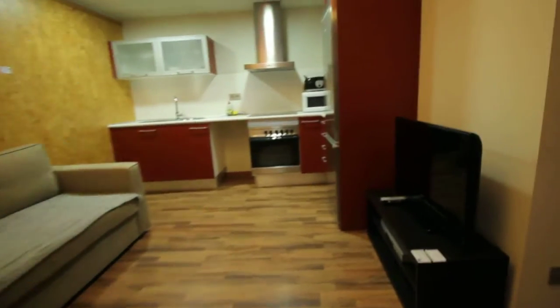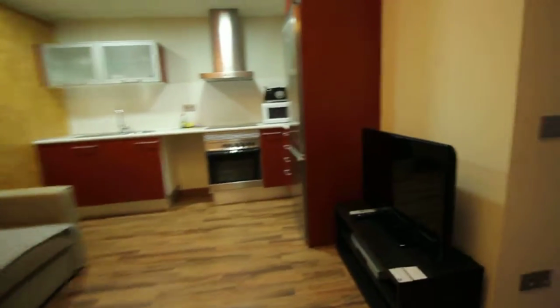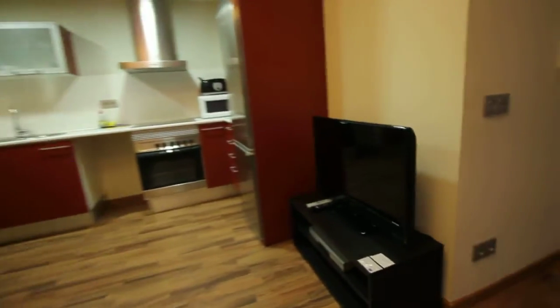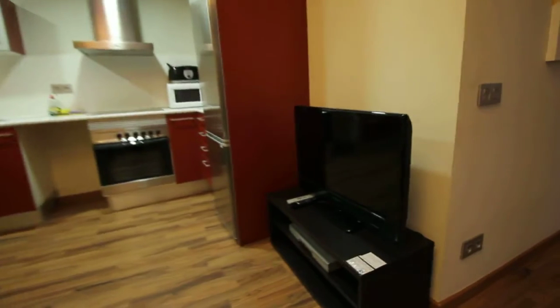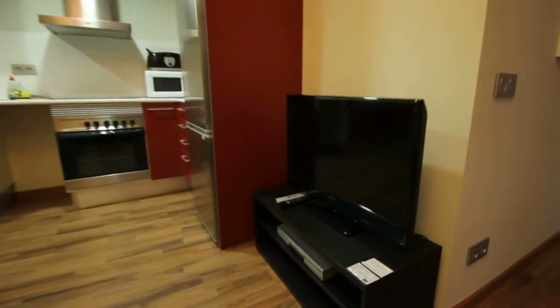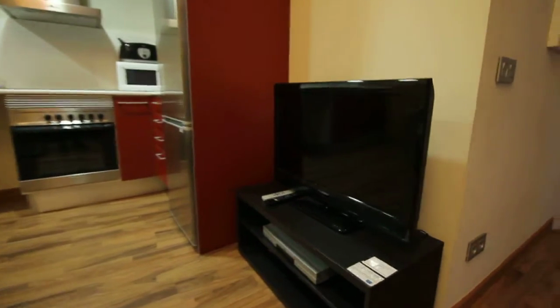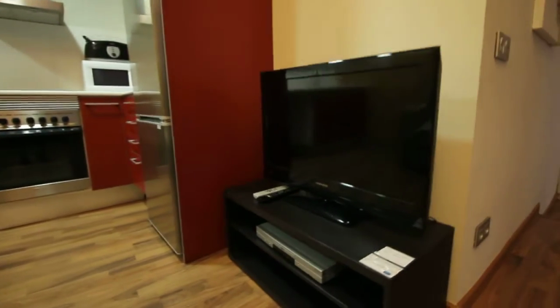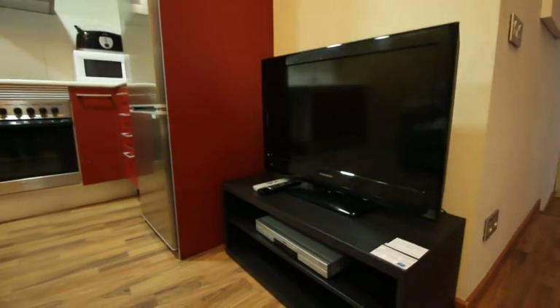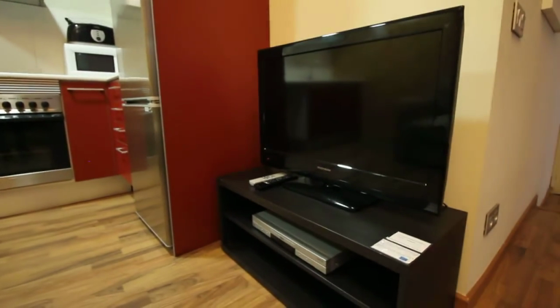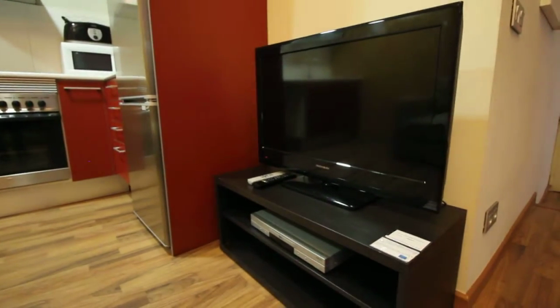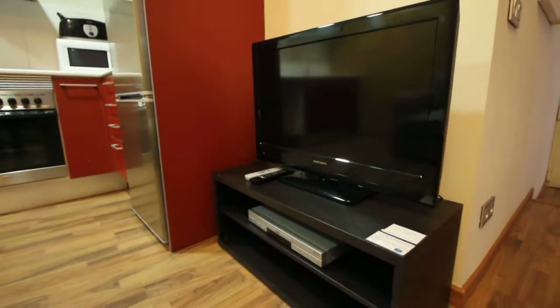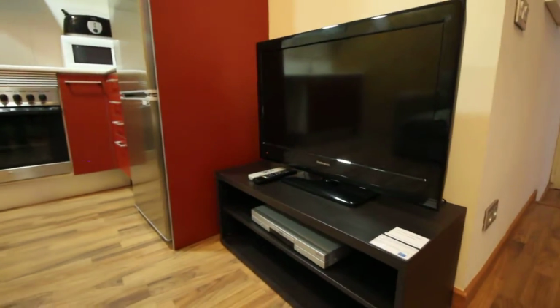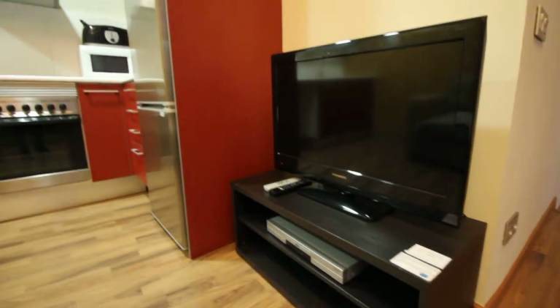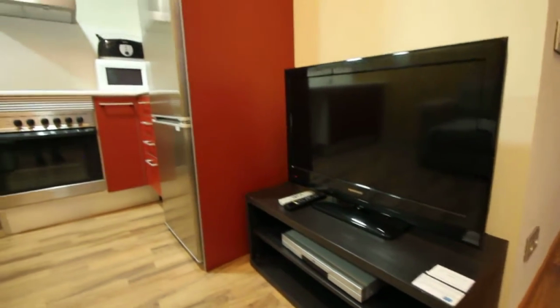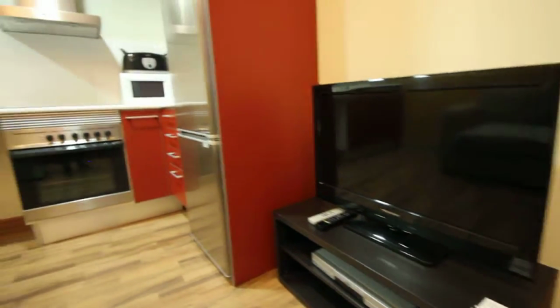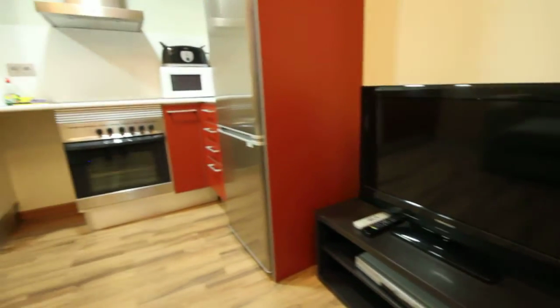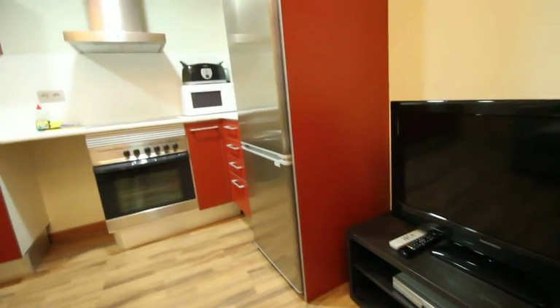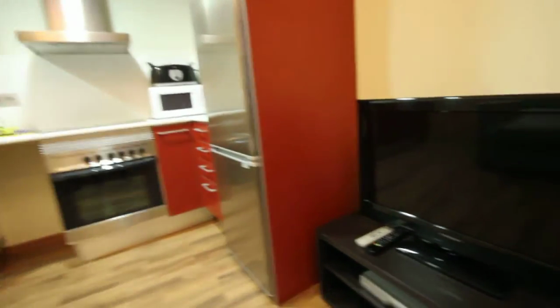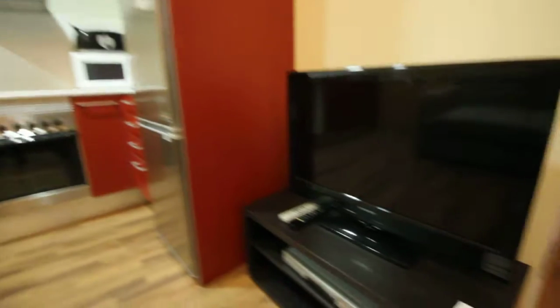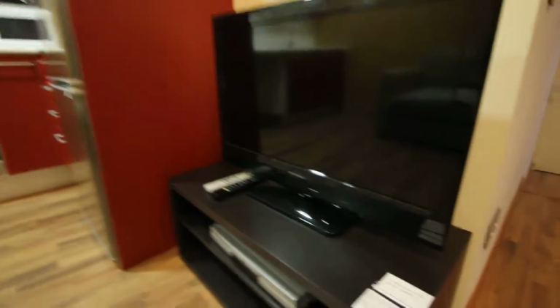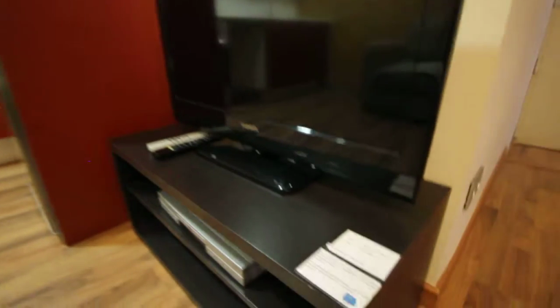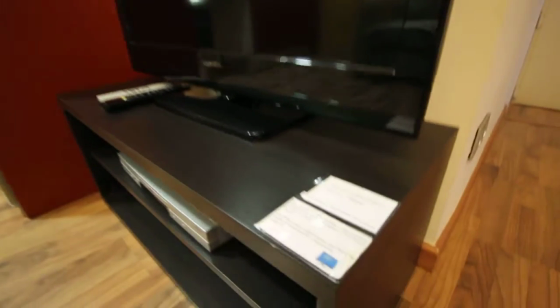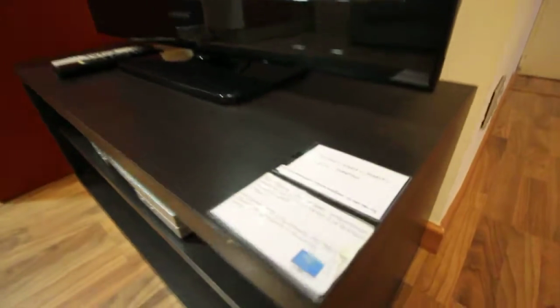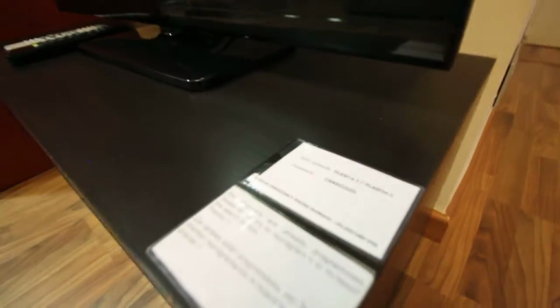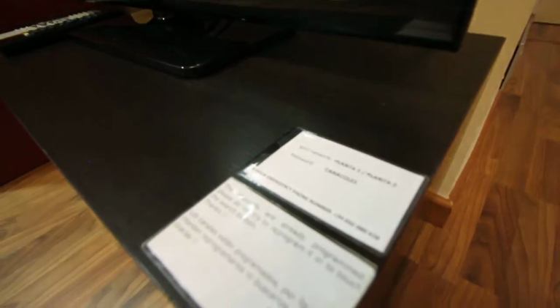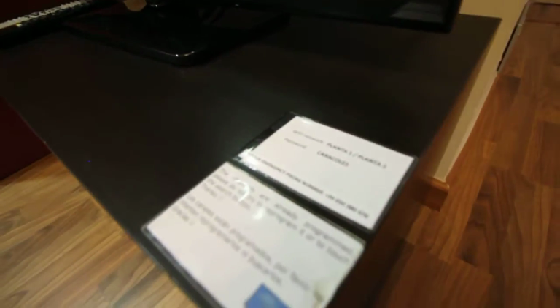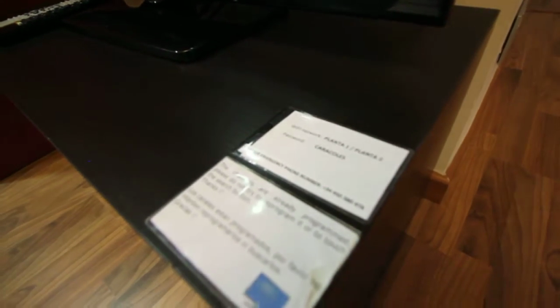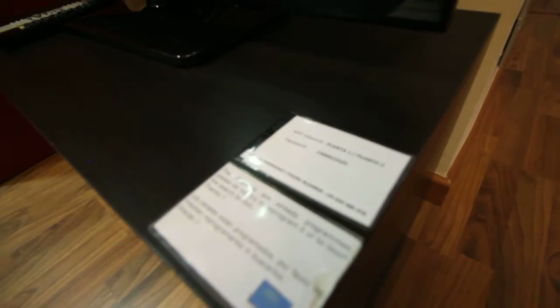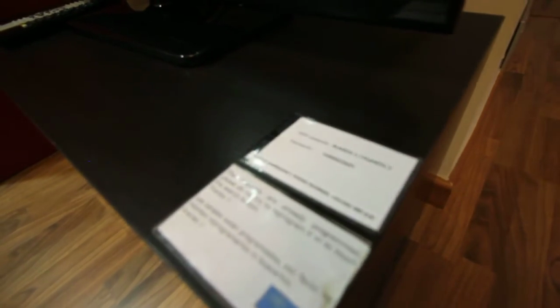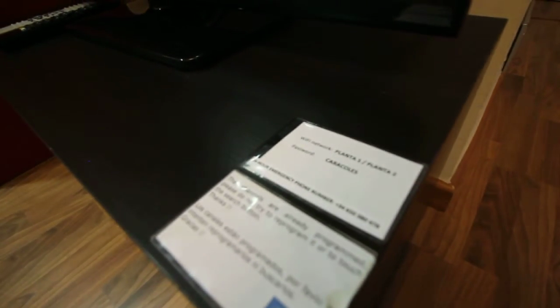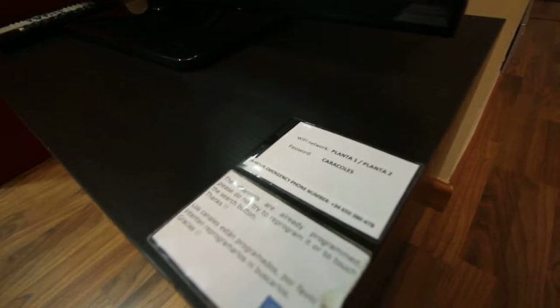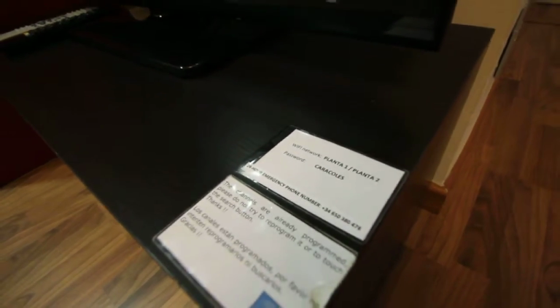Here we have the TV with the DVD. It's also Wi-Fi connected here, with the password.